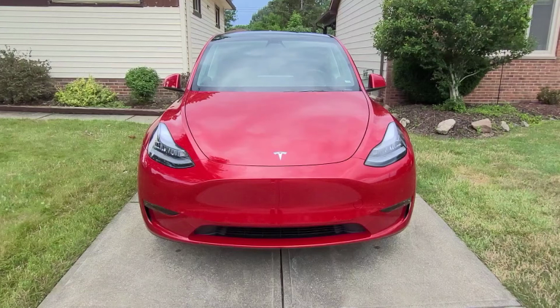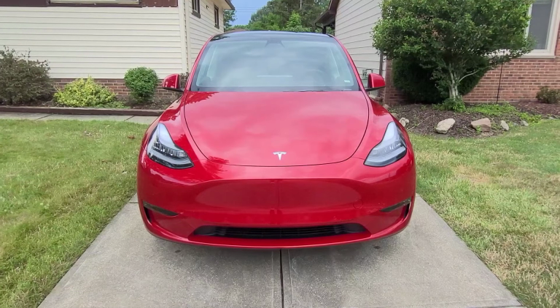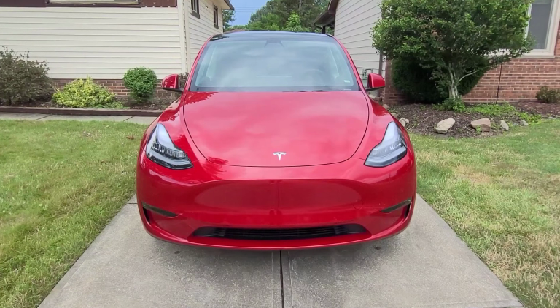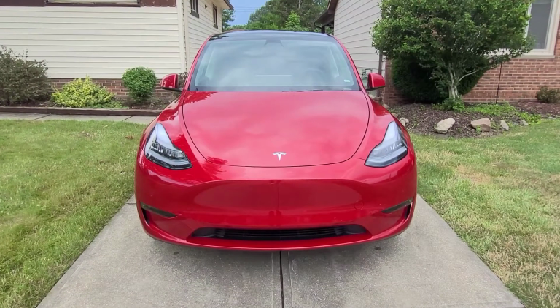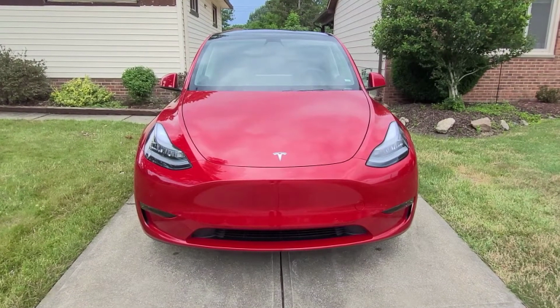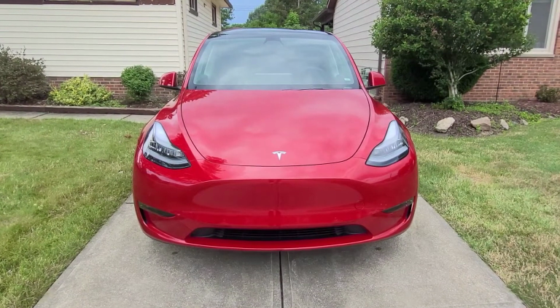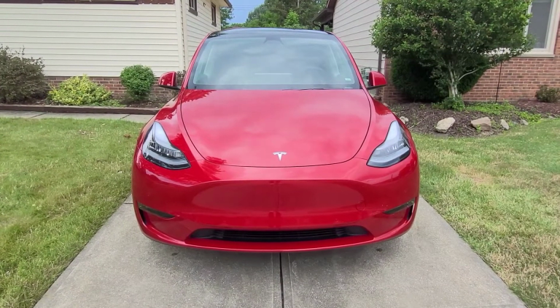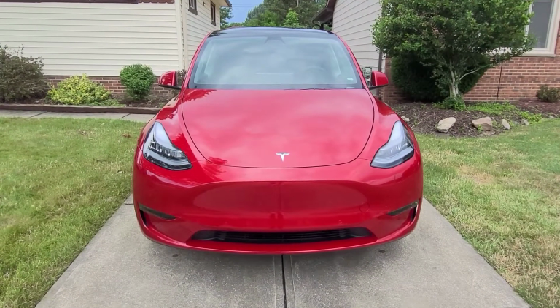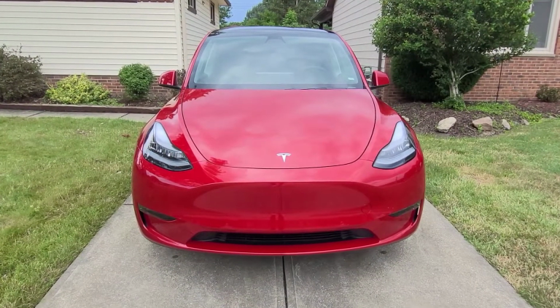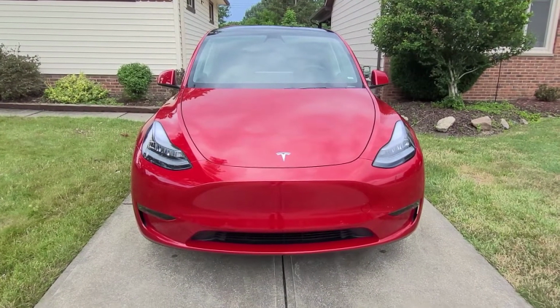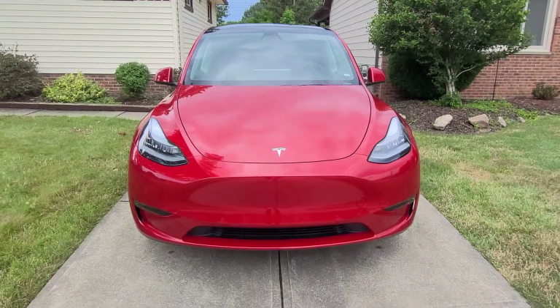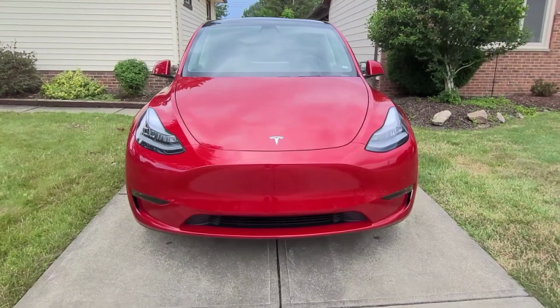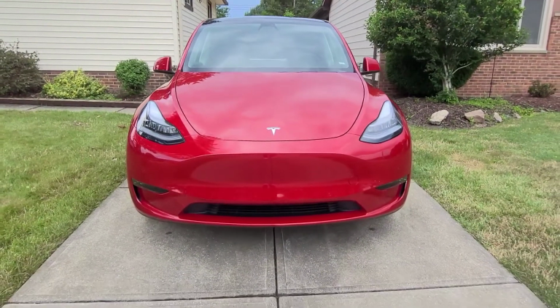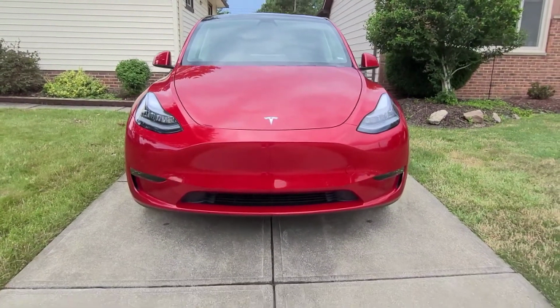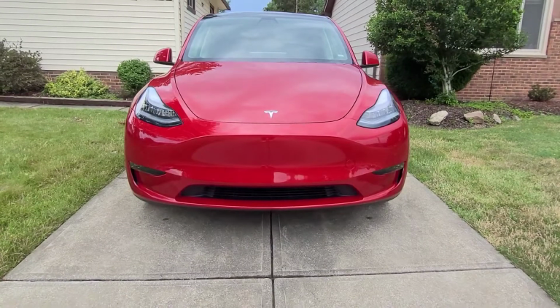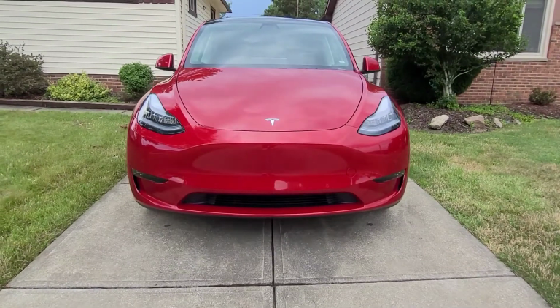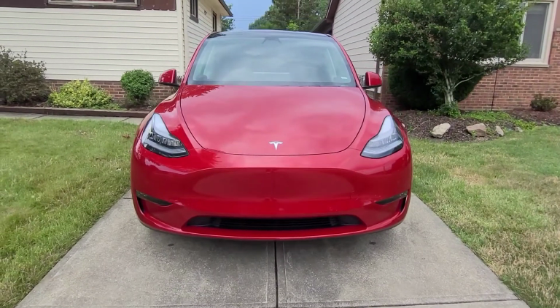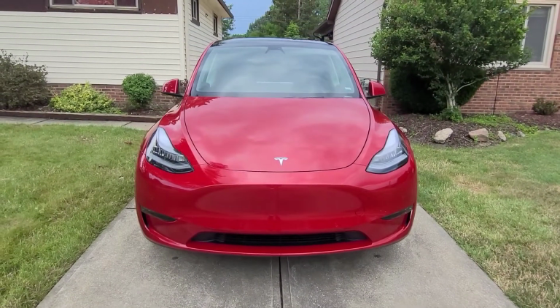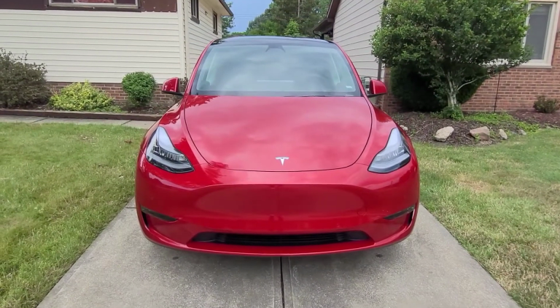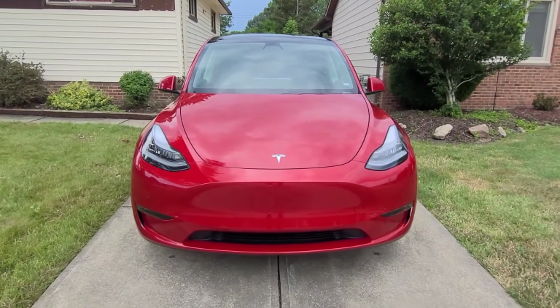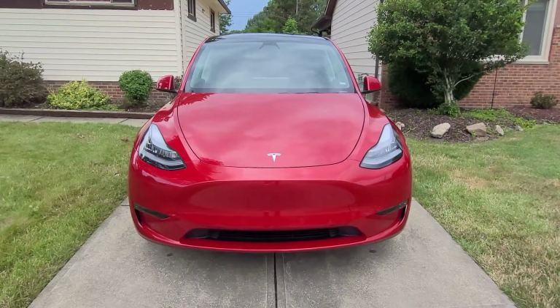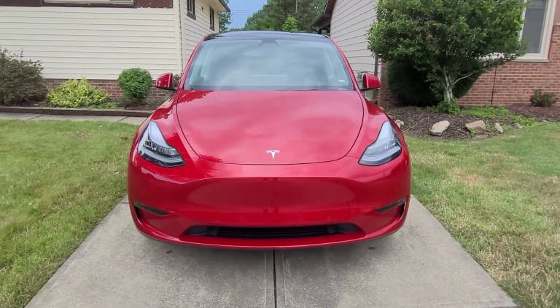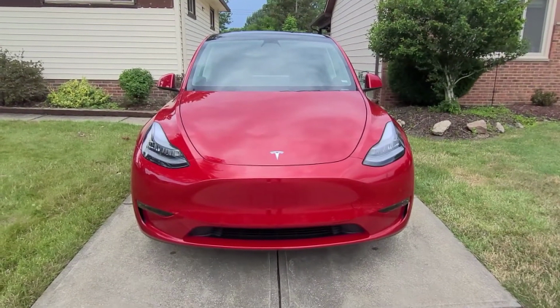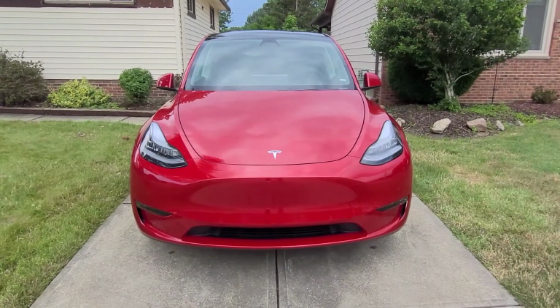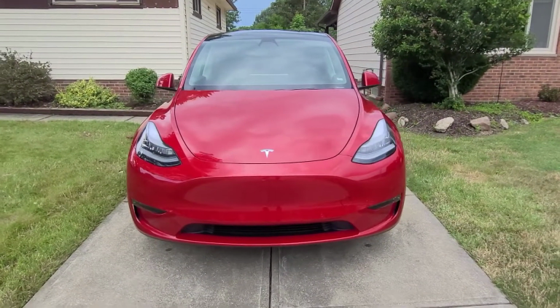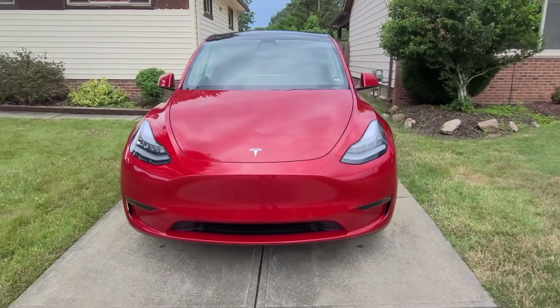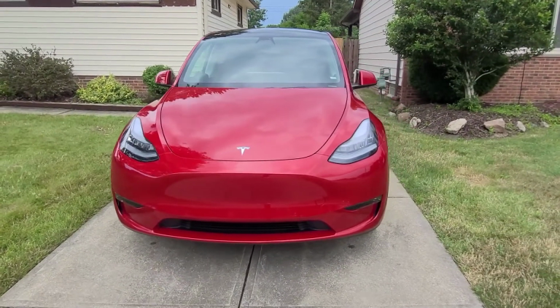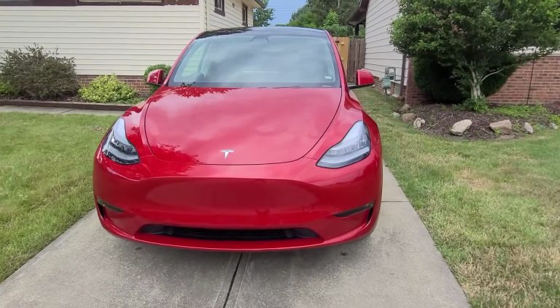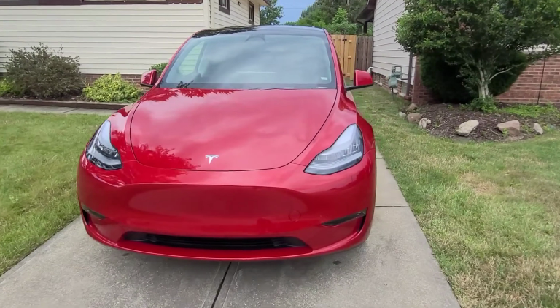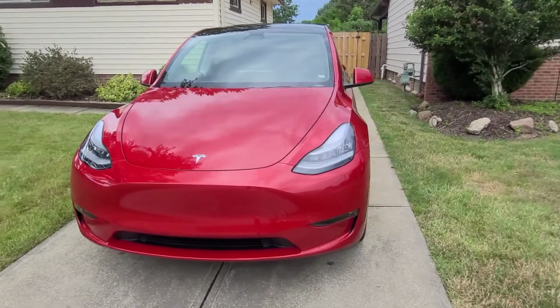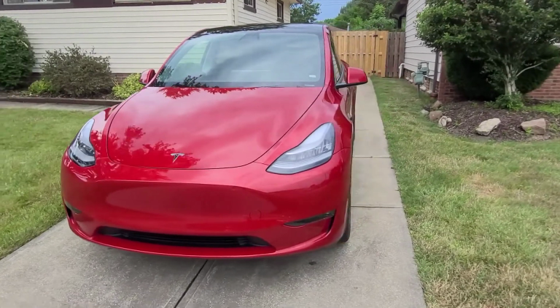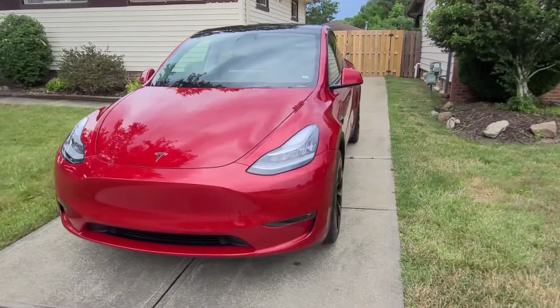Introducing the all-new 2021 Tesla Model Y. From the front, it looks absolutely like a Model 3. You'll notice the difference when you walk up to it because it's a little bit bigger.